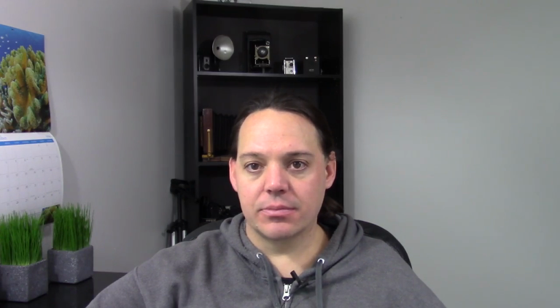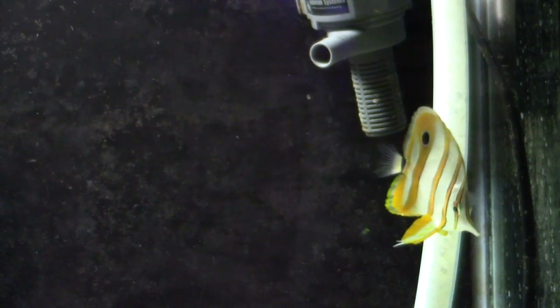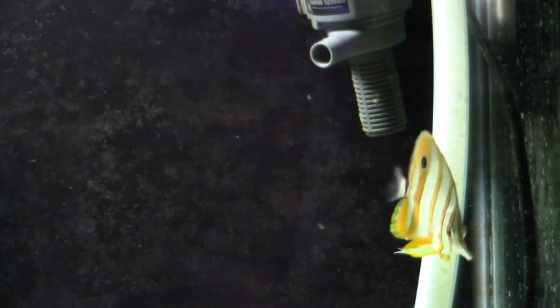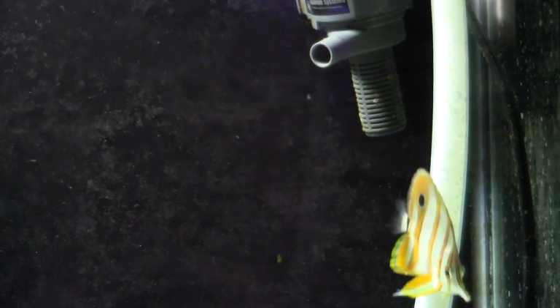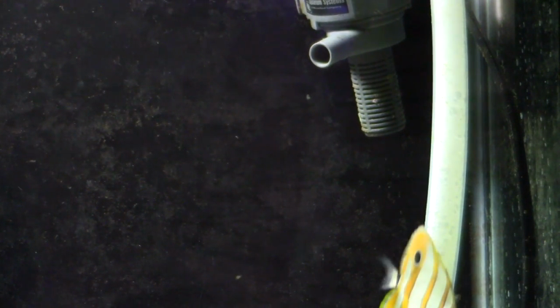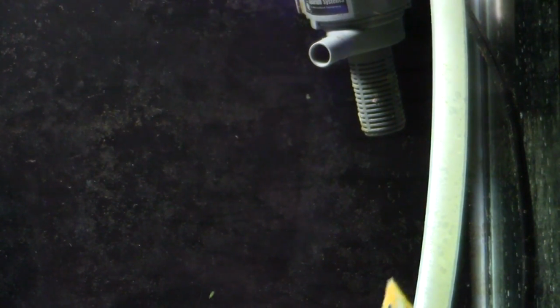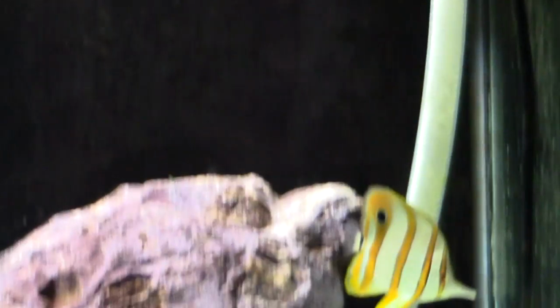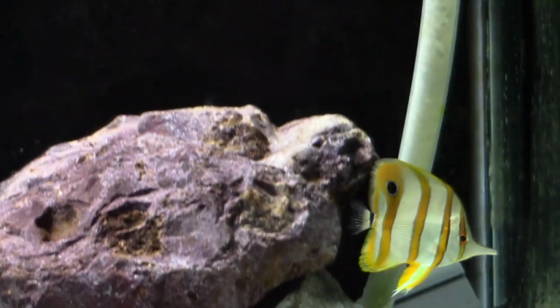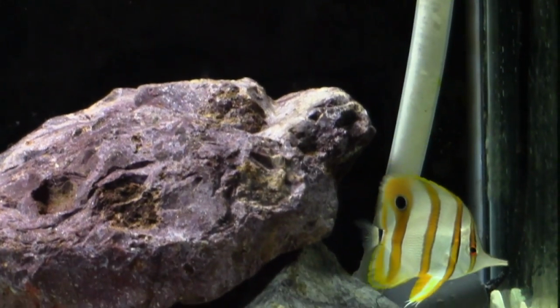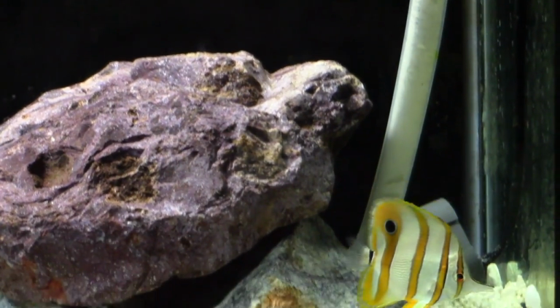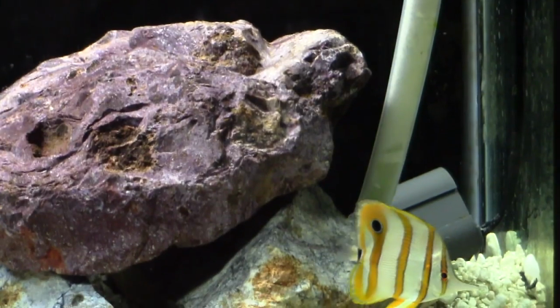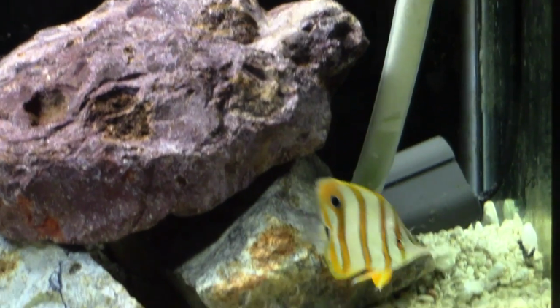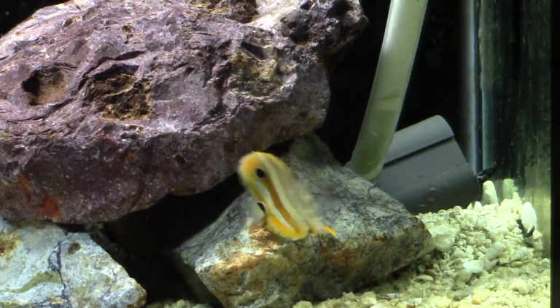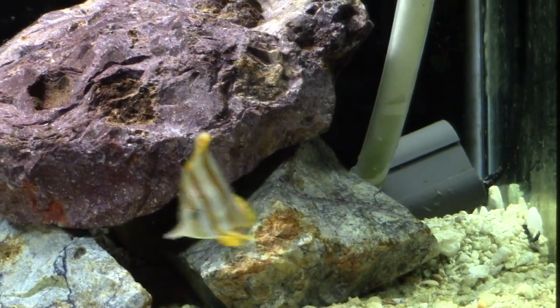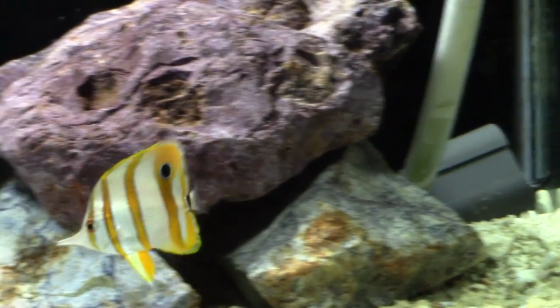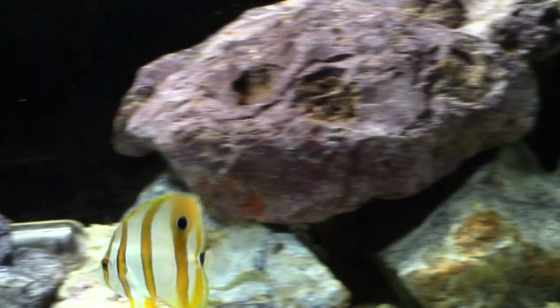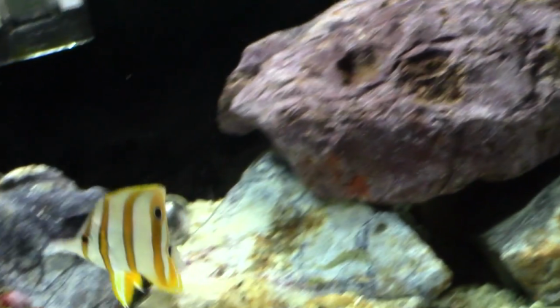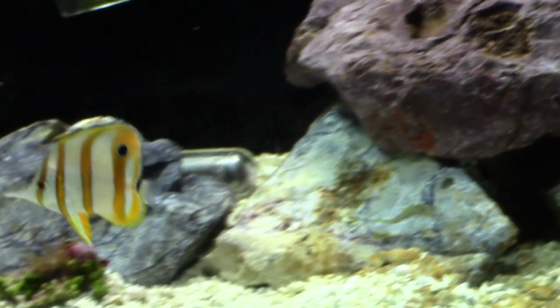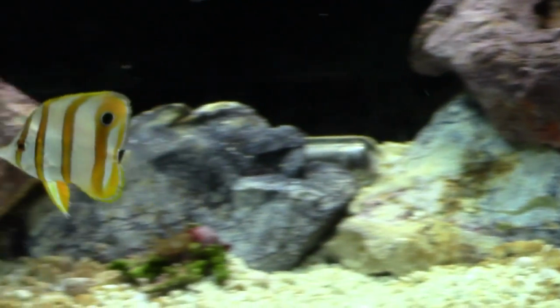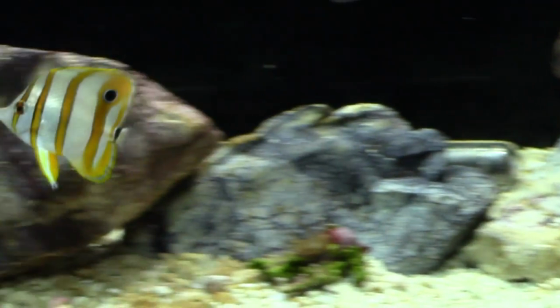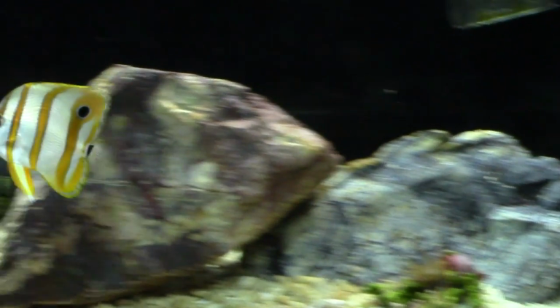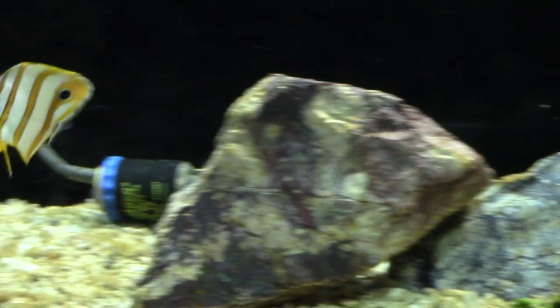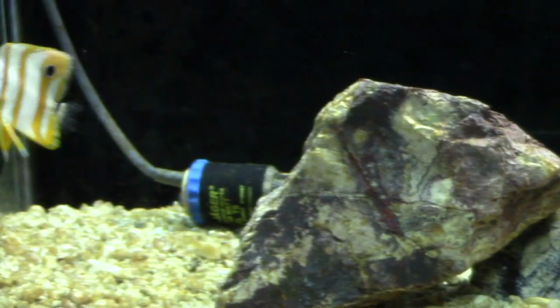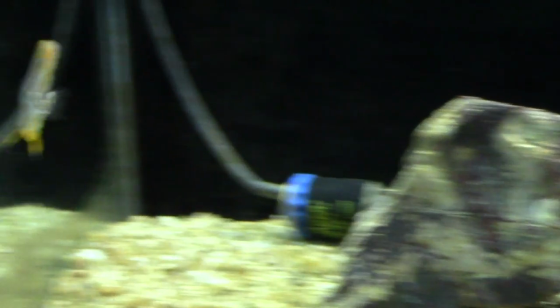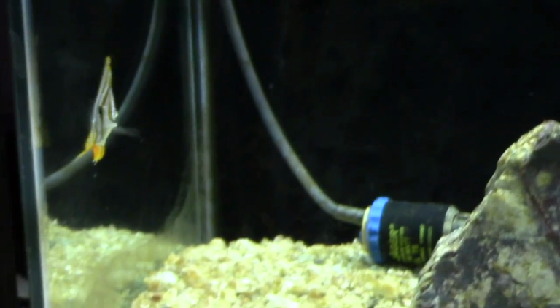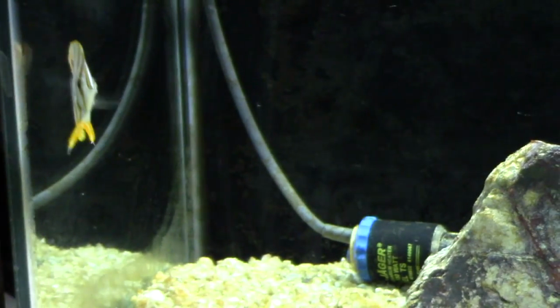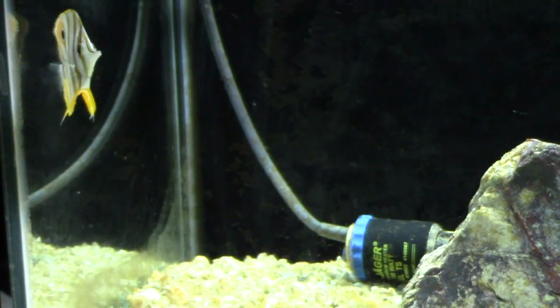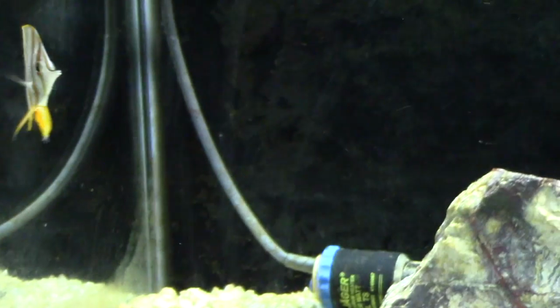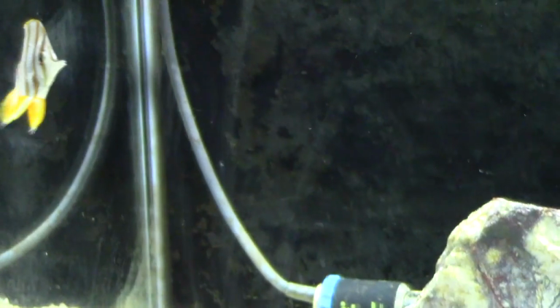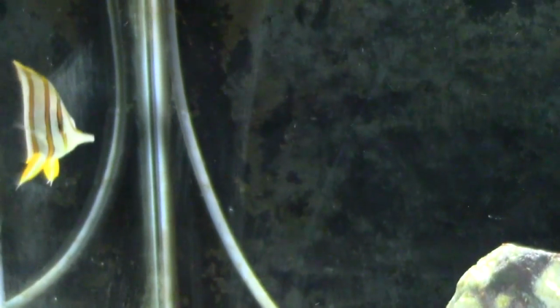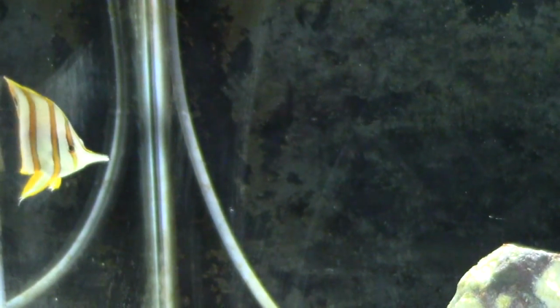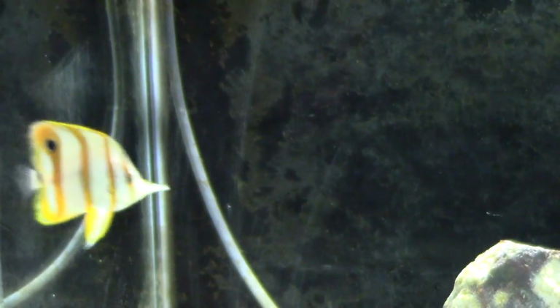The copper banded butterfly fish is one of those fish I've always wanted. I've been eyeing them ever since I started in this hobby 11 years ago. But I haven't pulled the trigger because they have a reputation as being very difficult, due to the fact that they're hard to get to eat food.